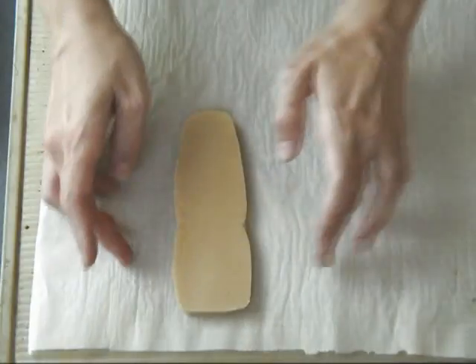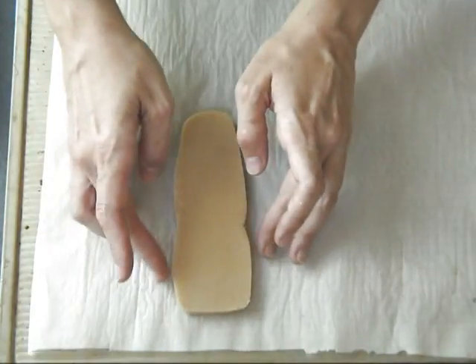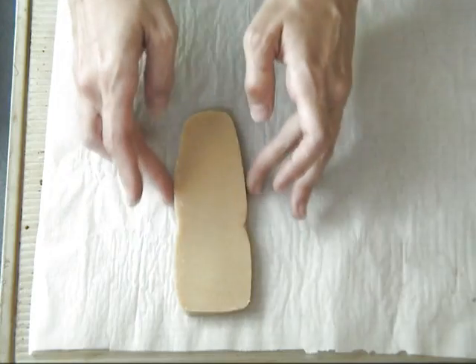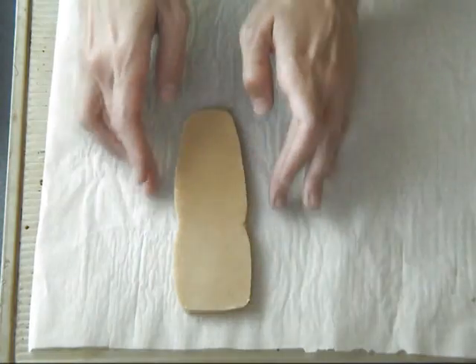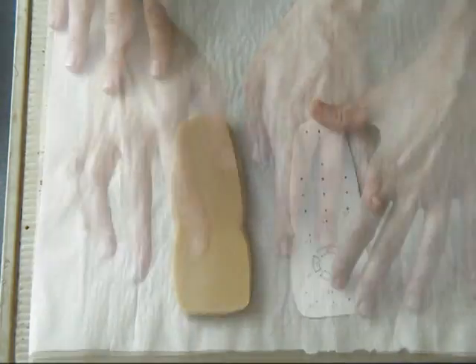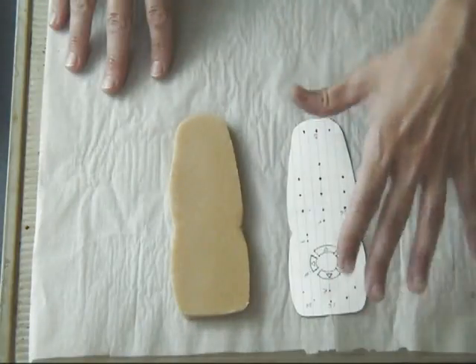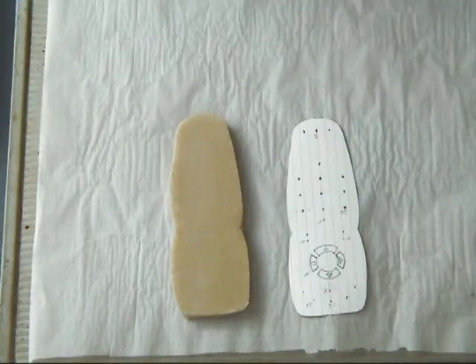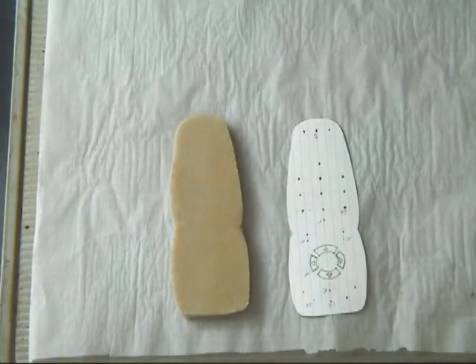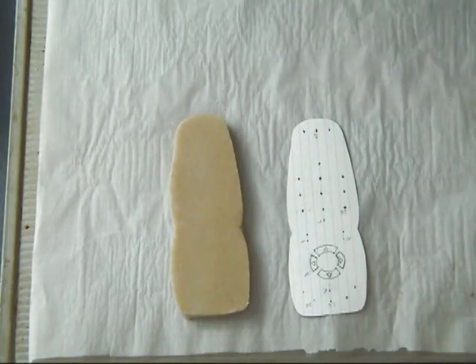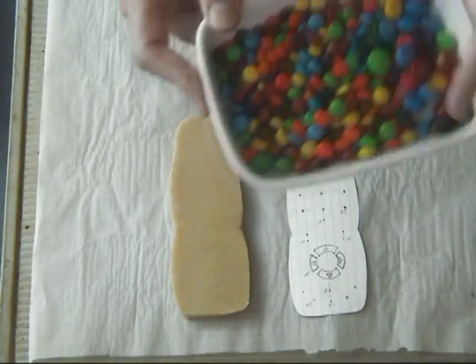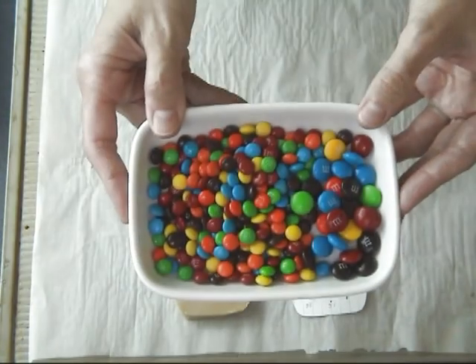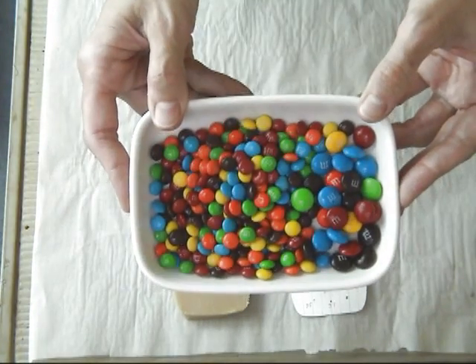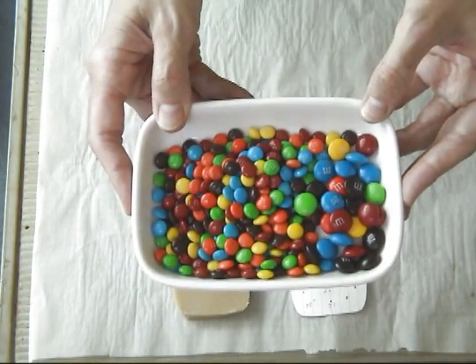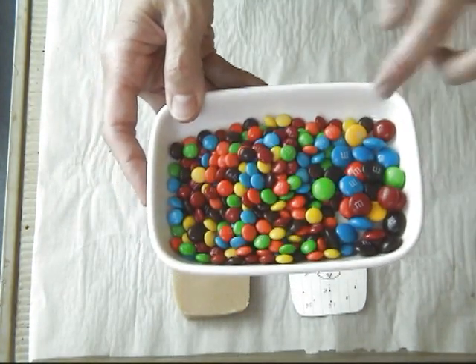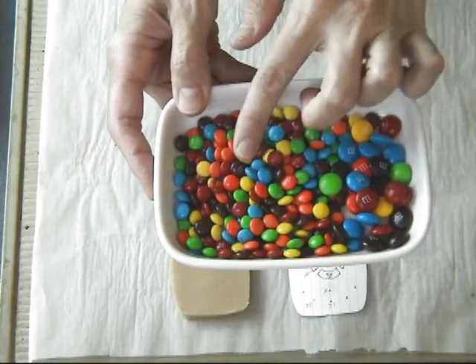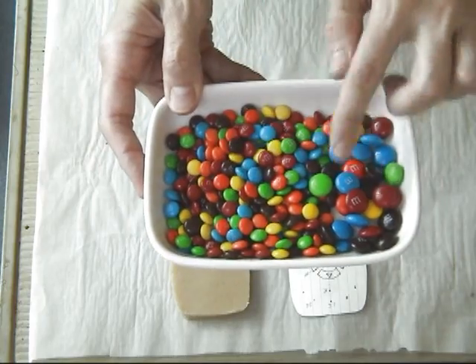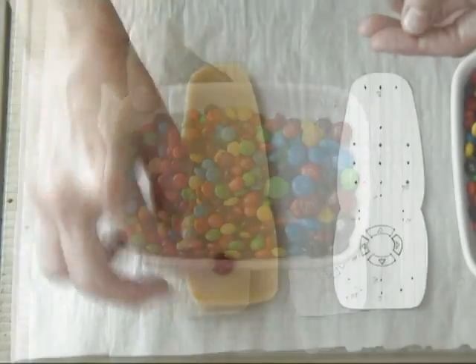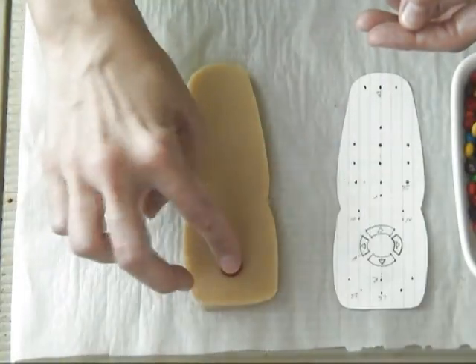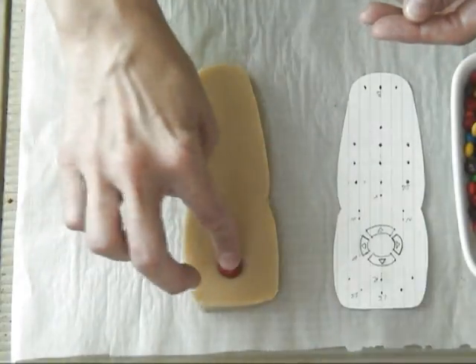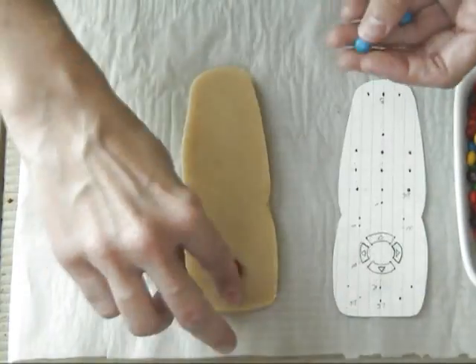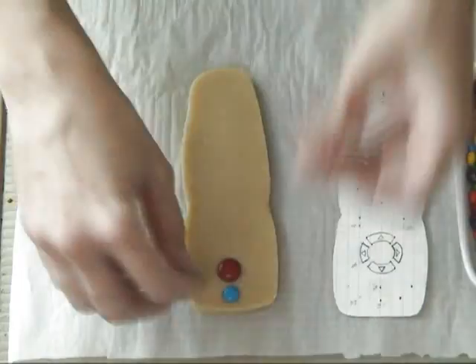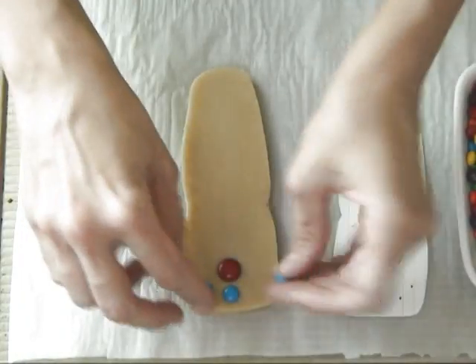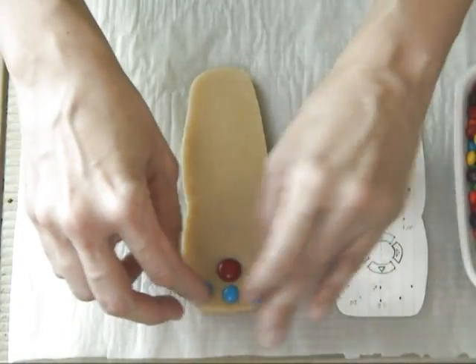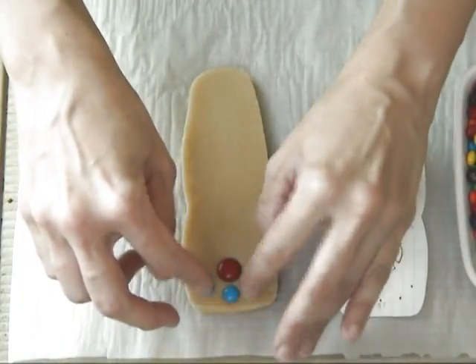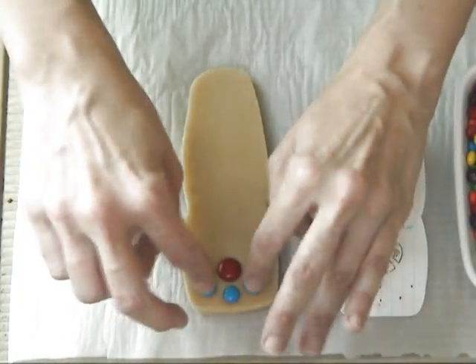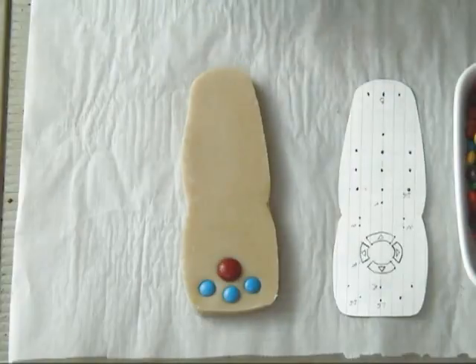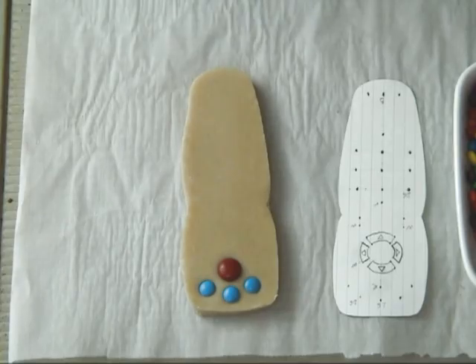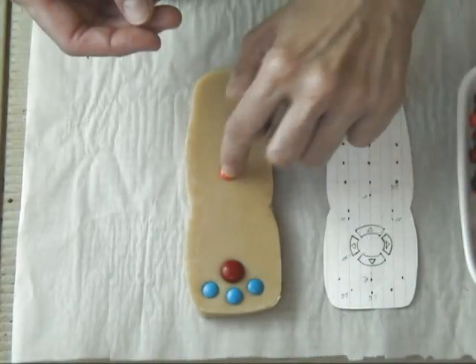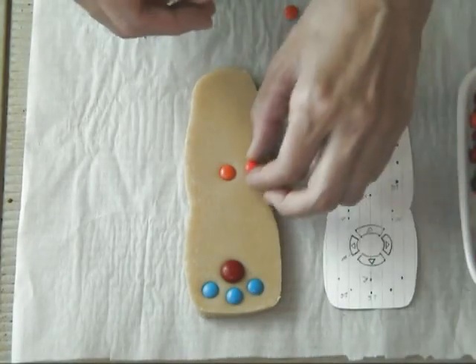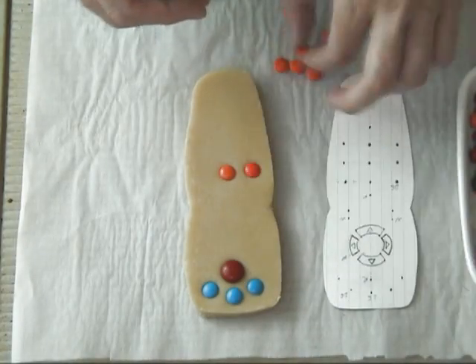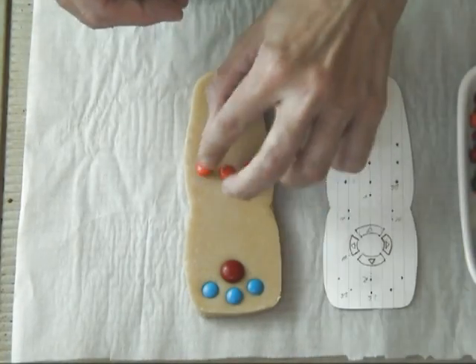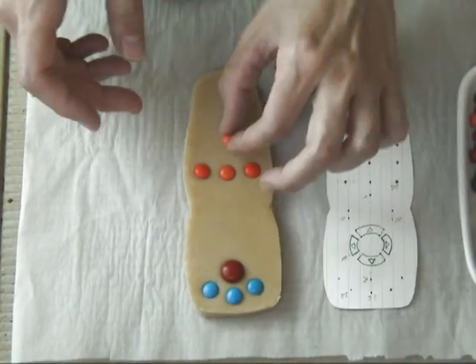Now this part would be great for kids to do — this is really fun part. Take M&Ms. I'm using mini M&Ms and one large M&M, and you just want to very gently press the M&Ms into the dough.